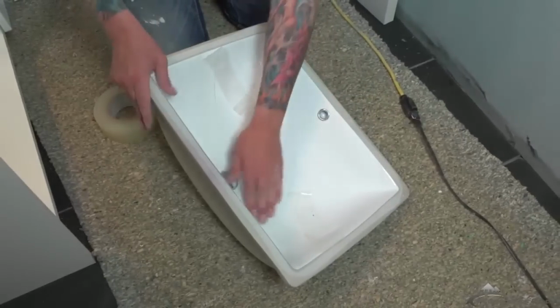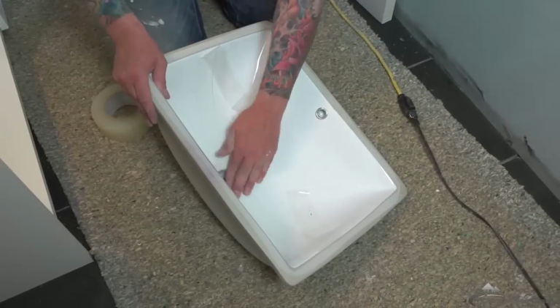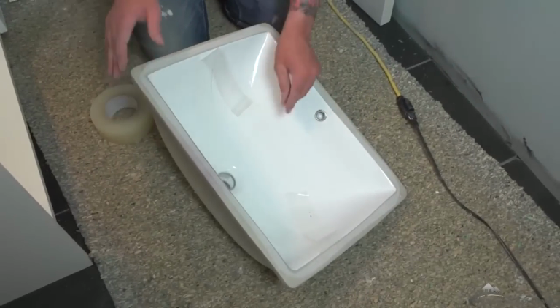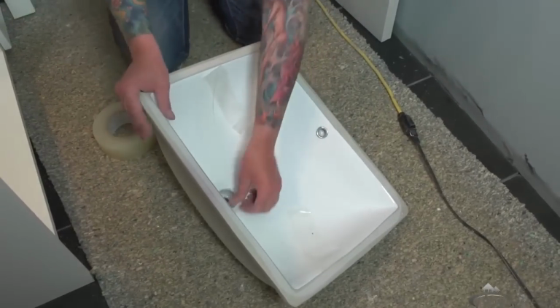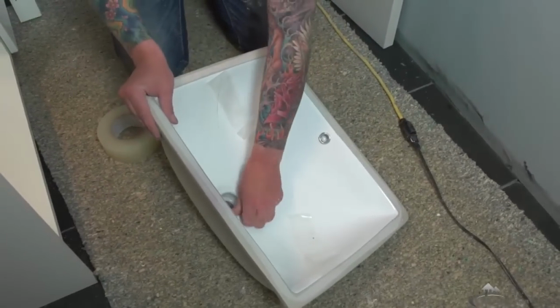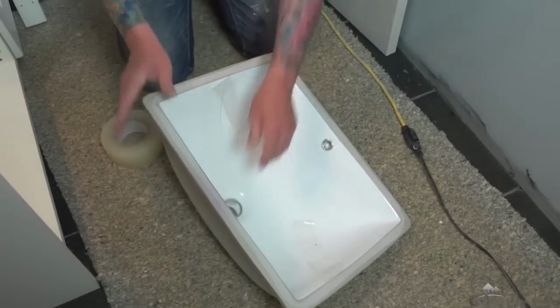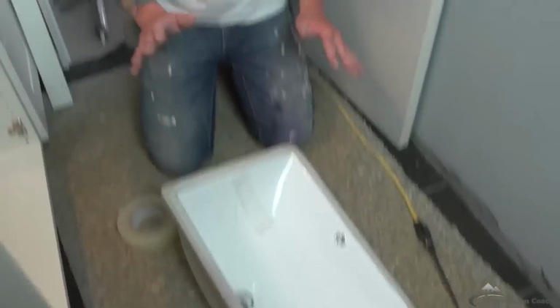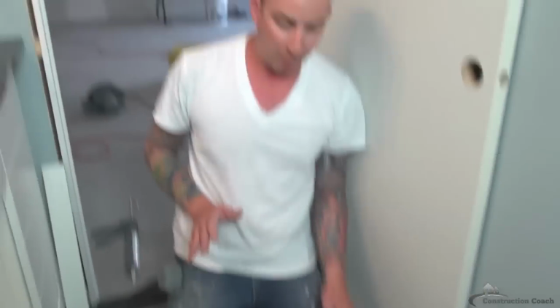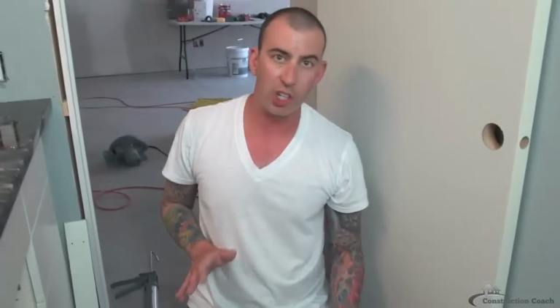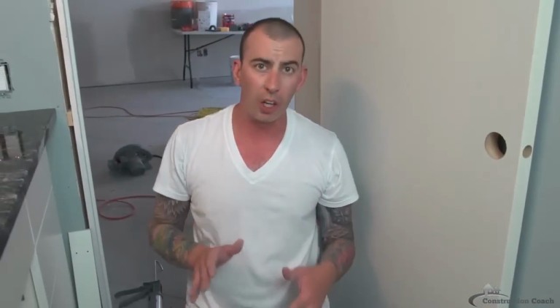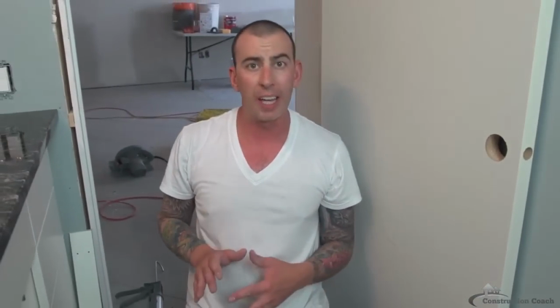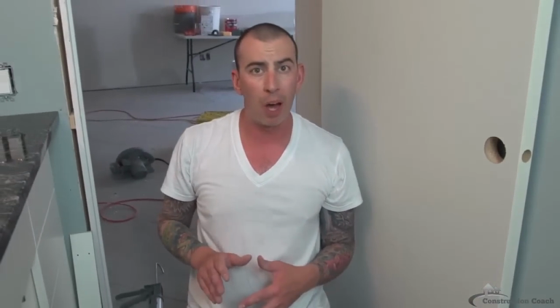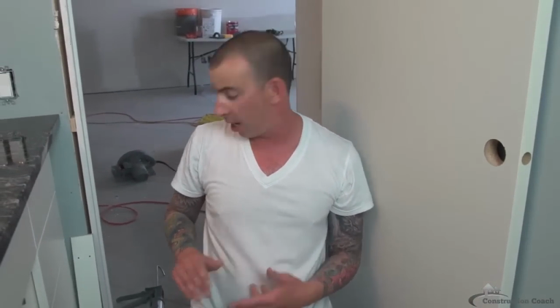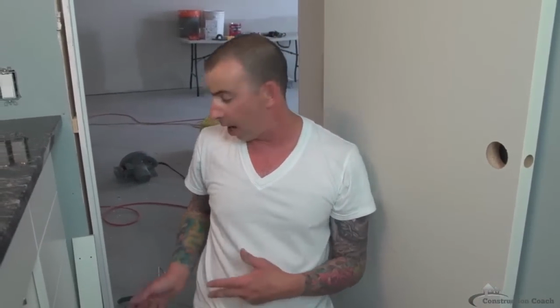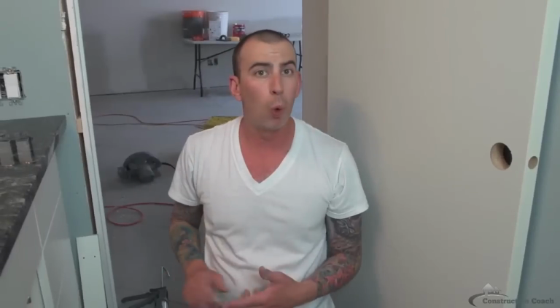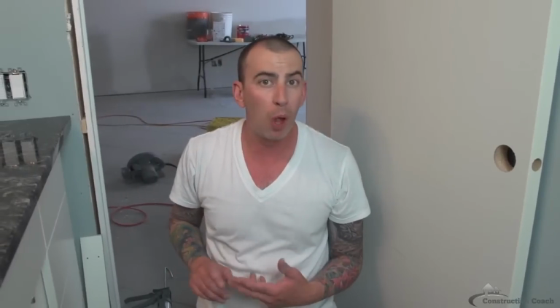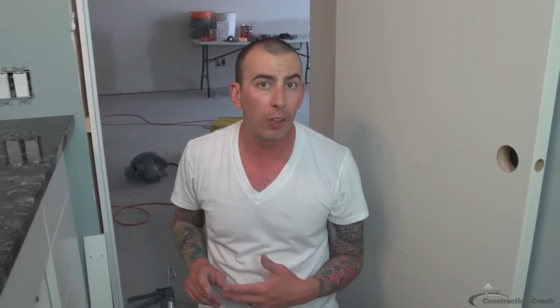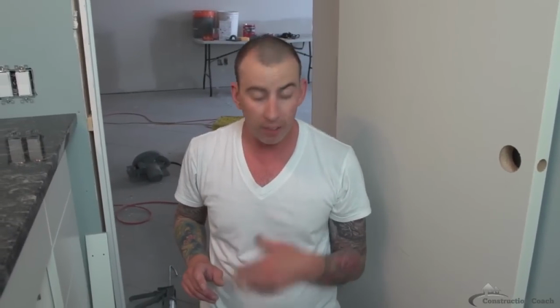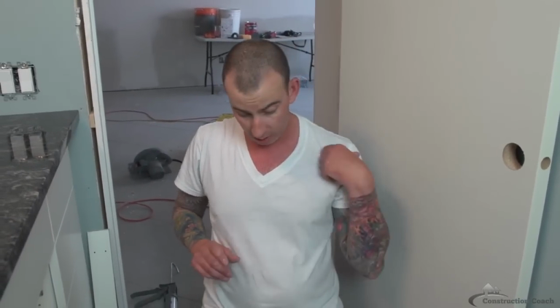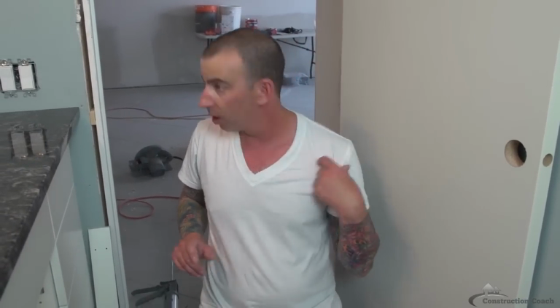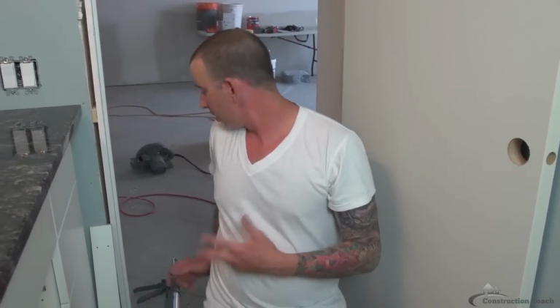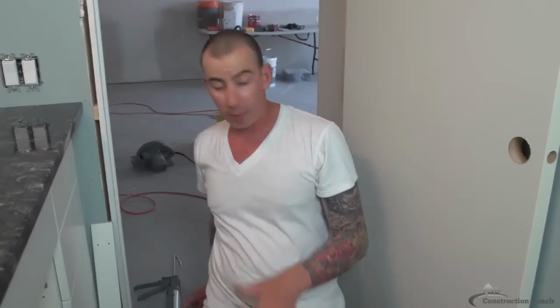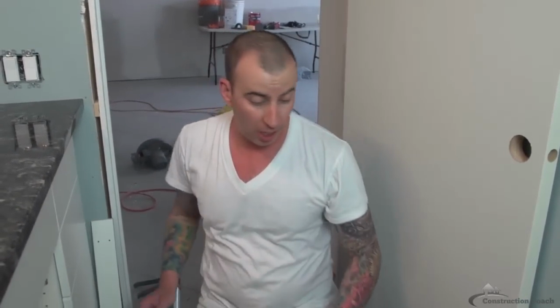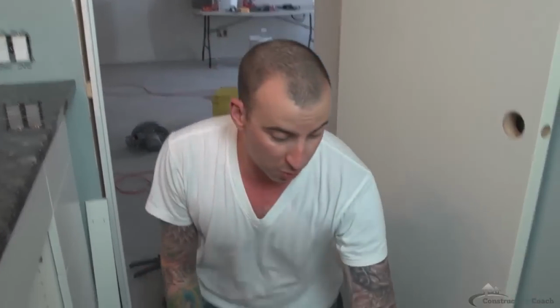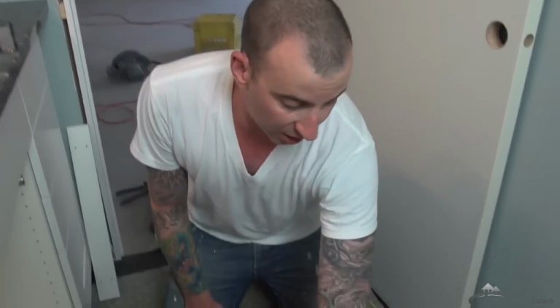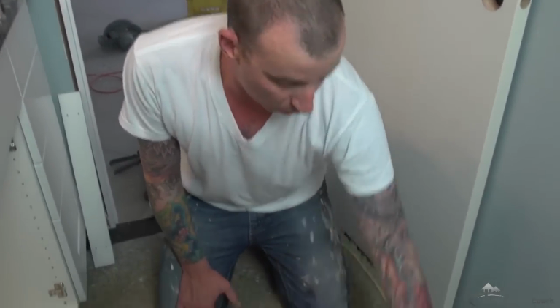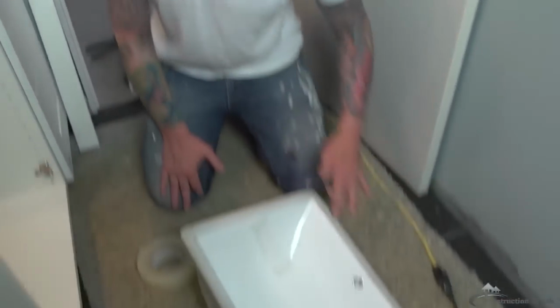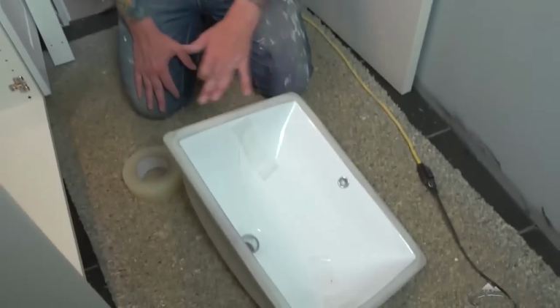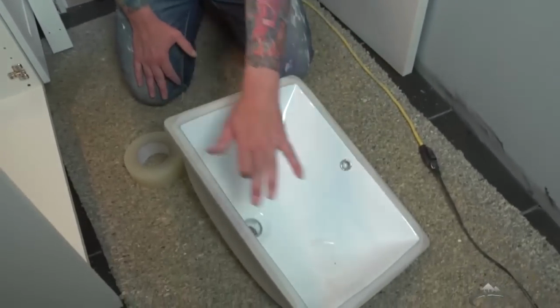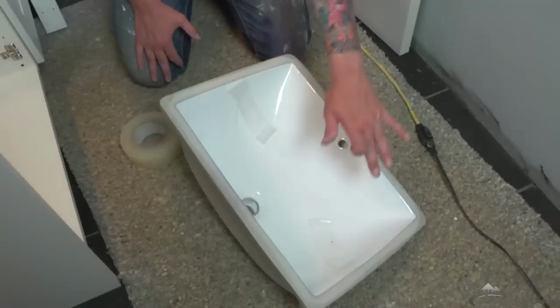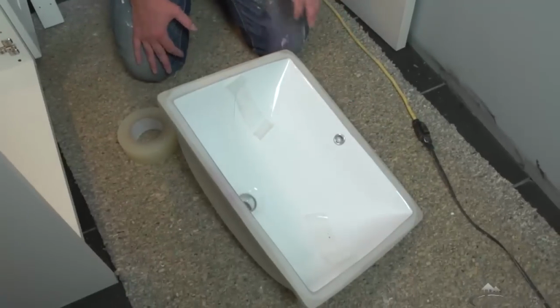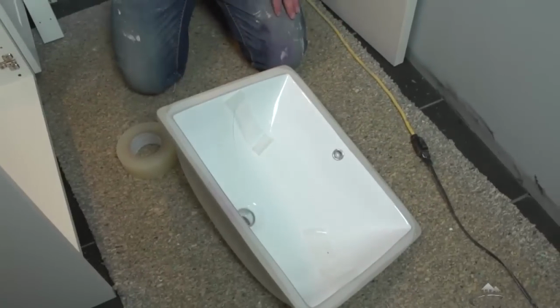That's just going to help me hold it in position until I can get my wood block underneath. Now I'm going to use my silicone and just put a nice bead around the perimeter of the sink.